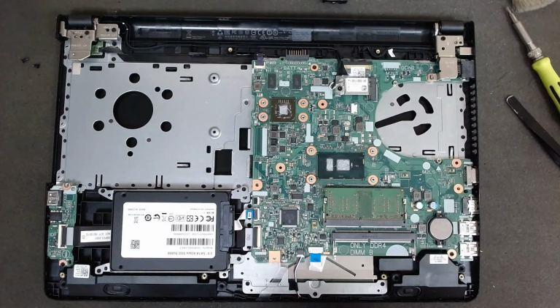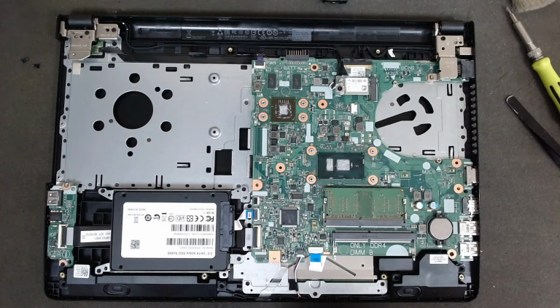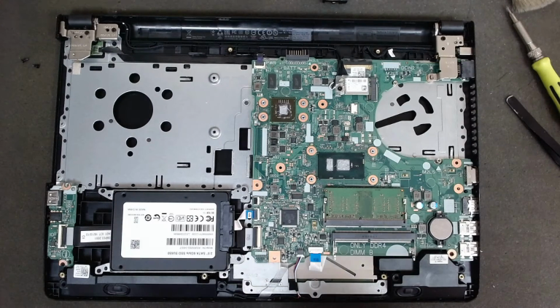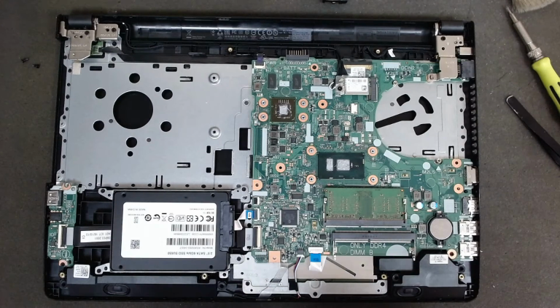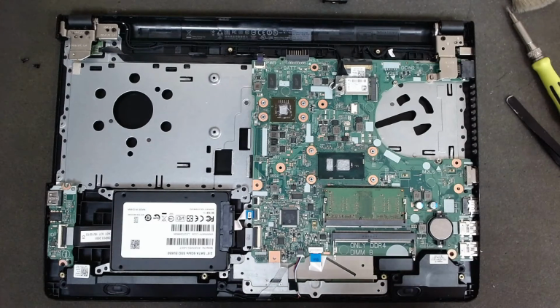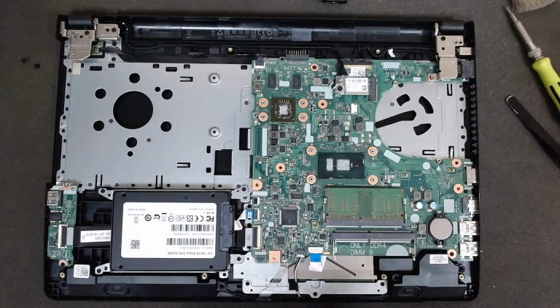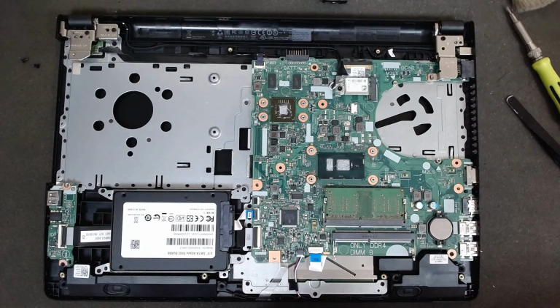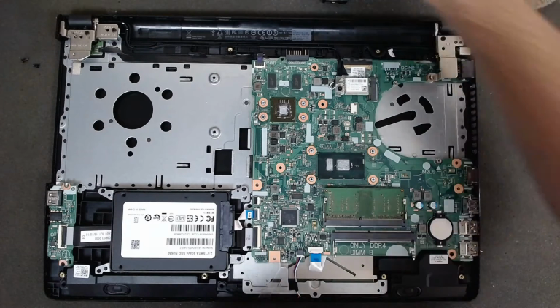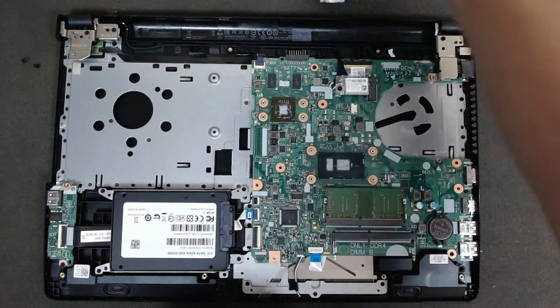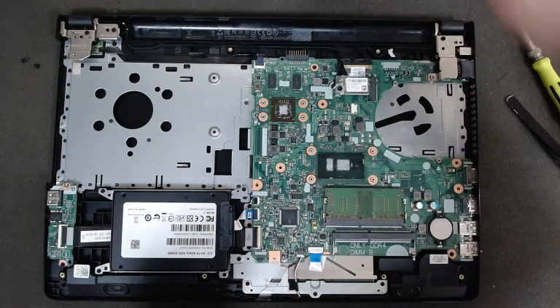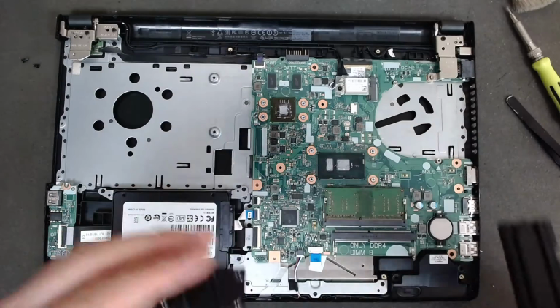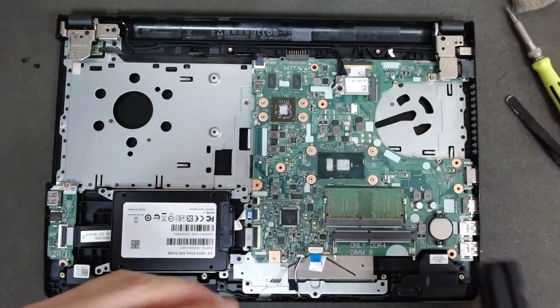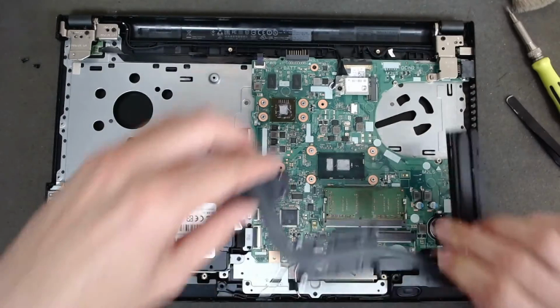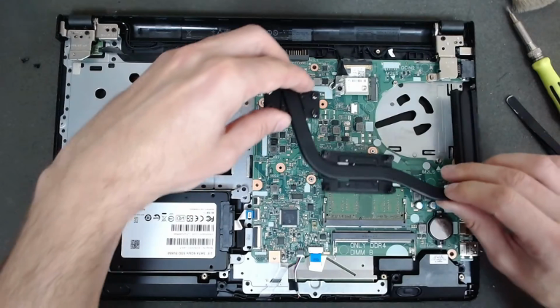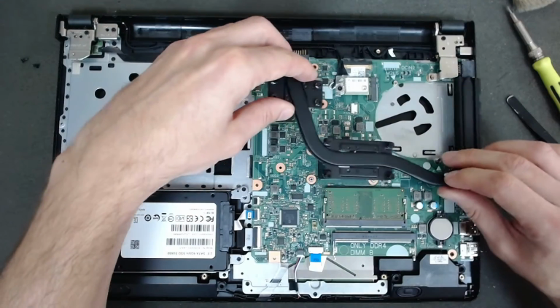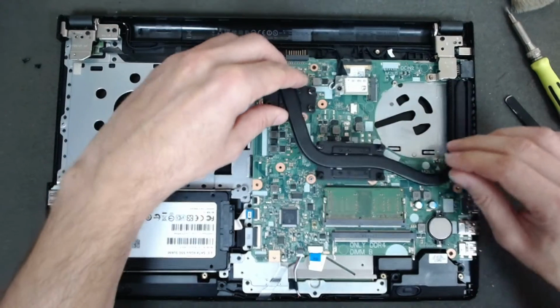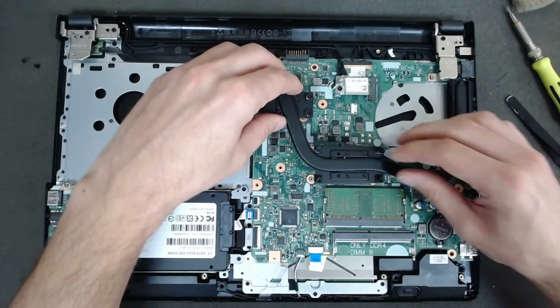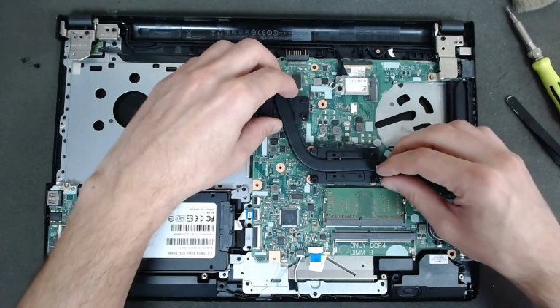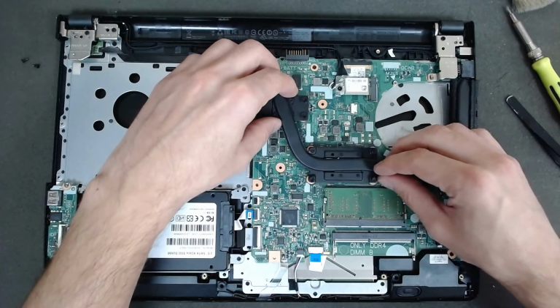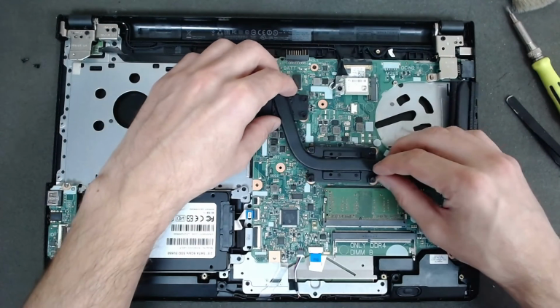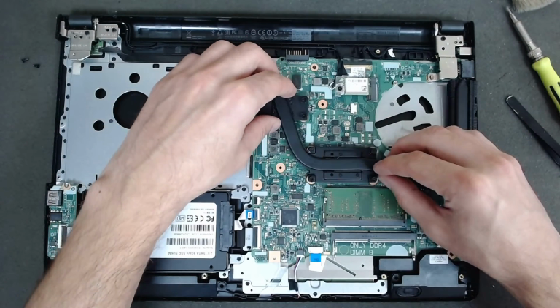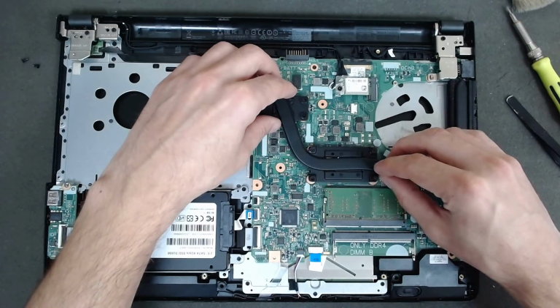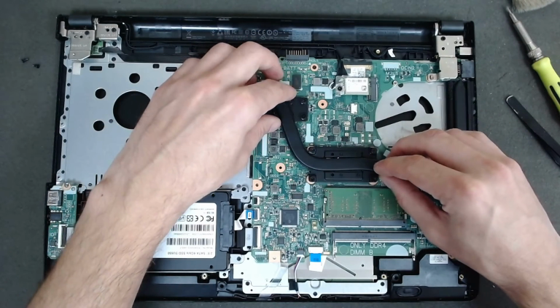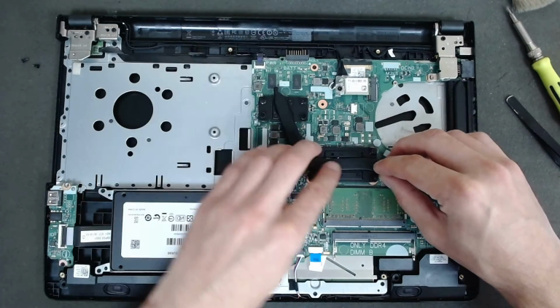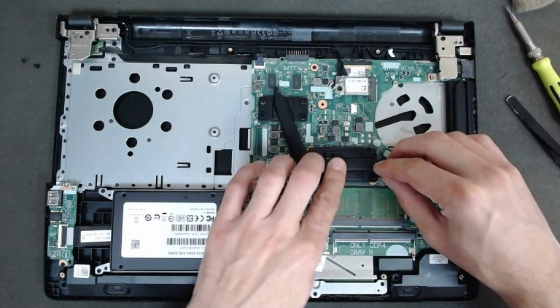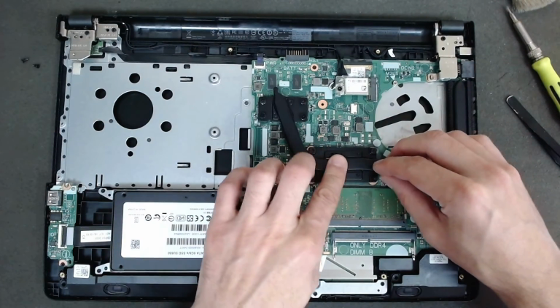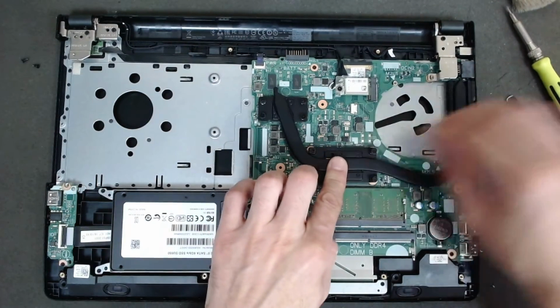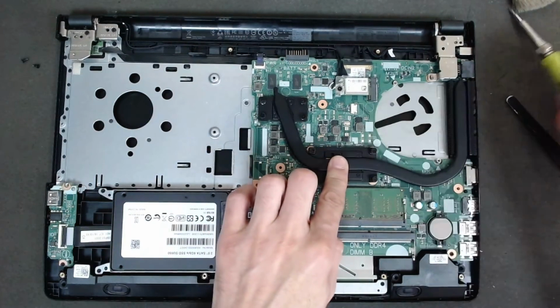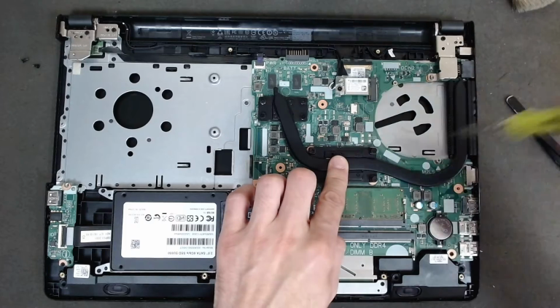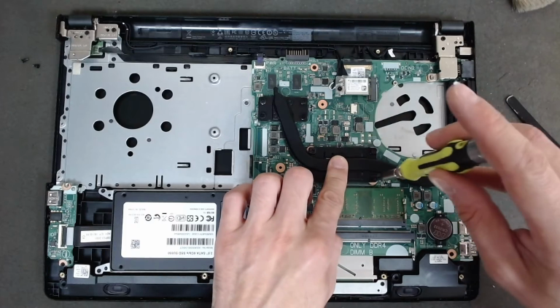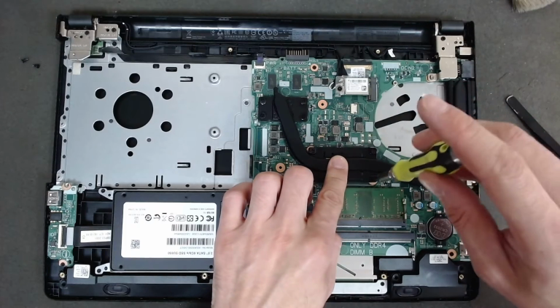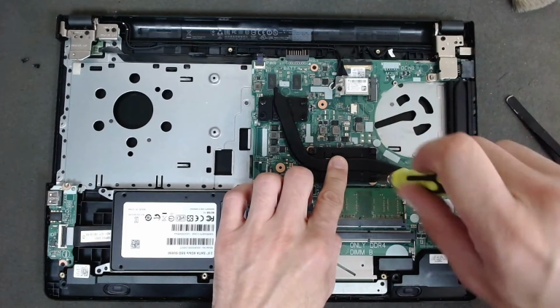Don't put too much, otherwise when you put the cooler back it will squeeze and make a big mess, so next time you'll have to clean more.